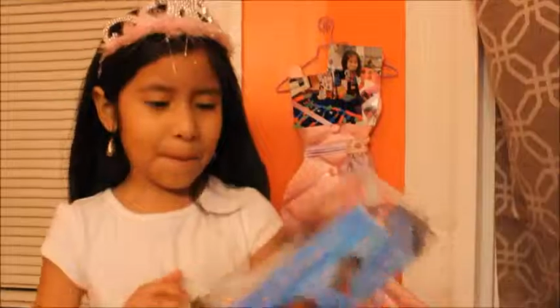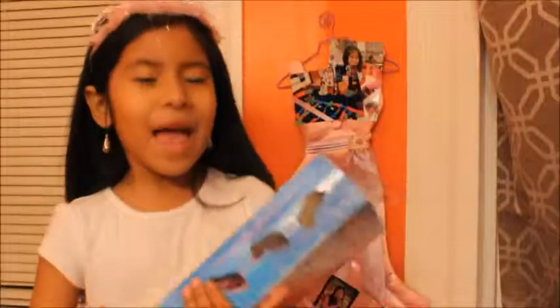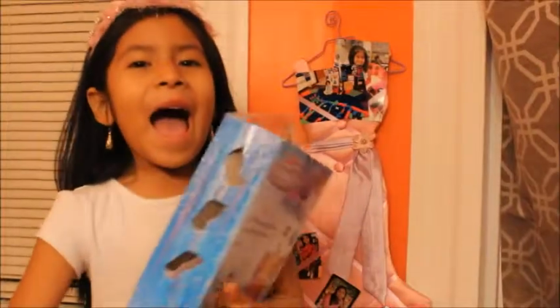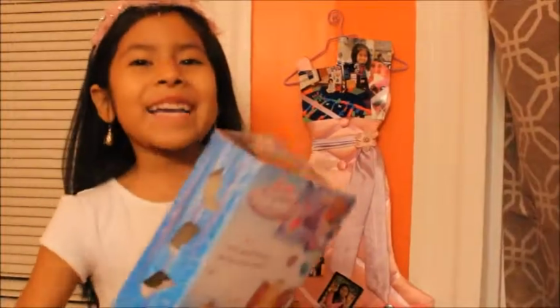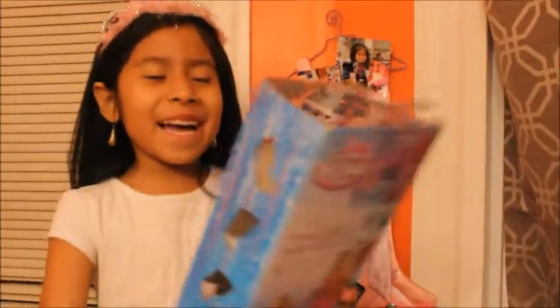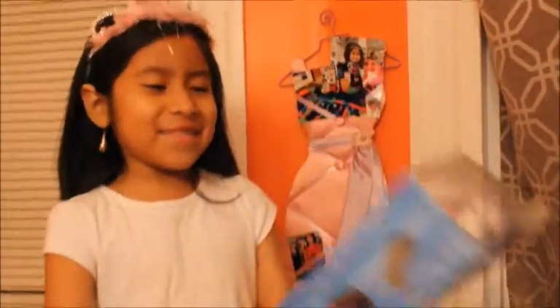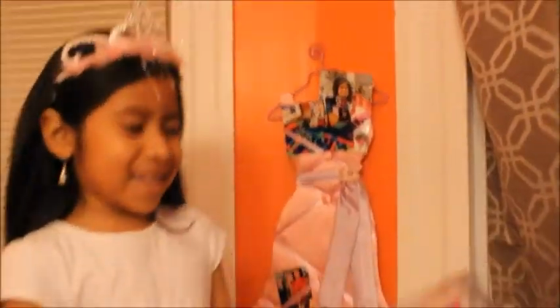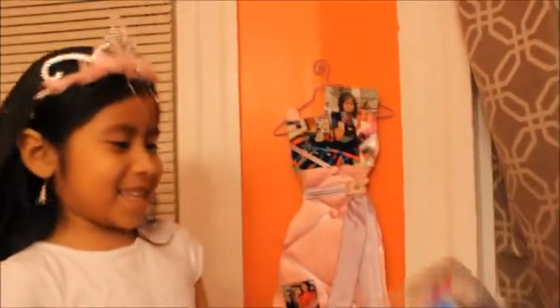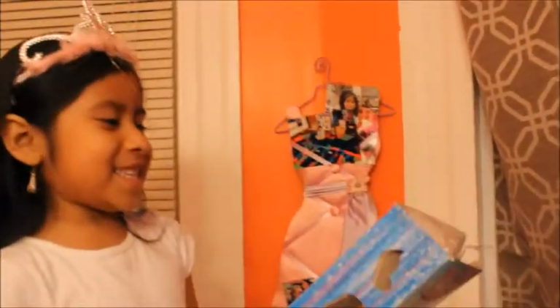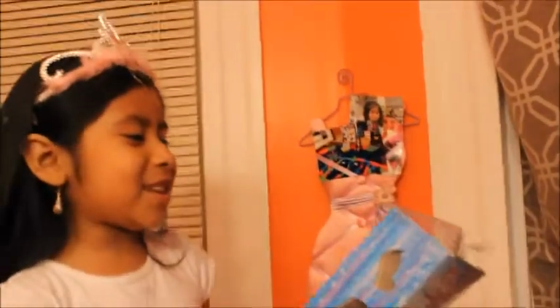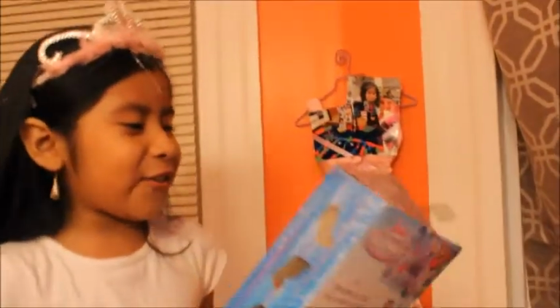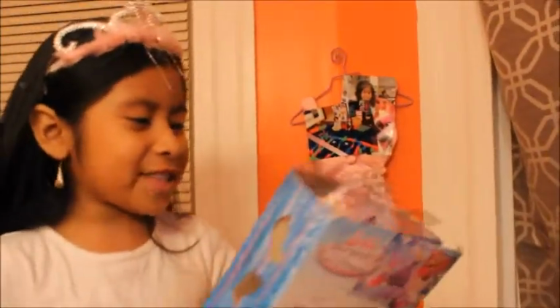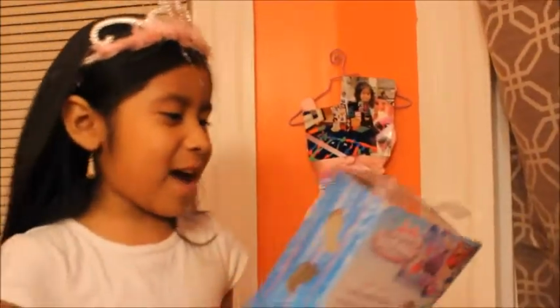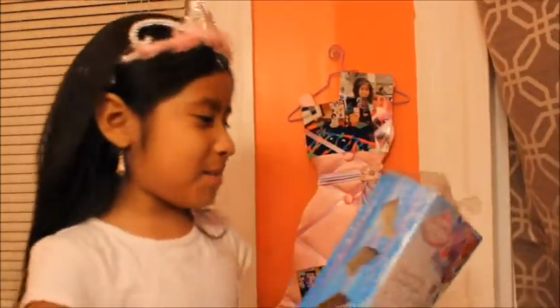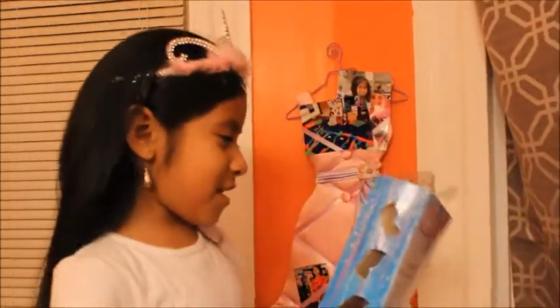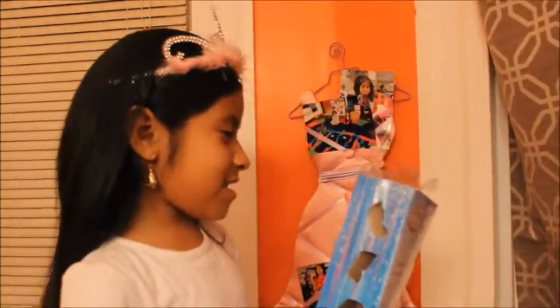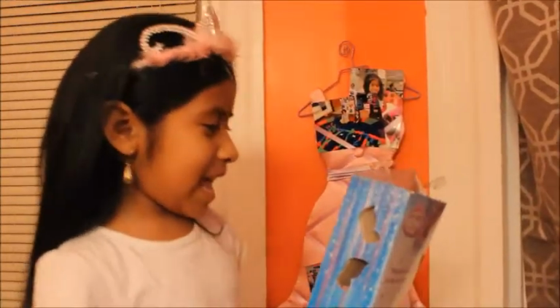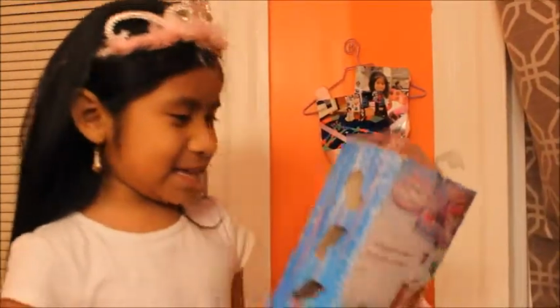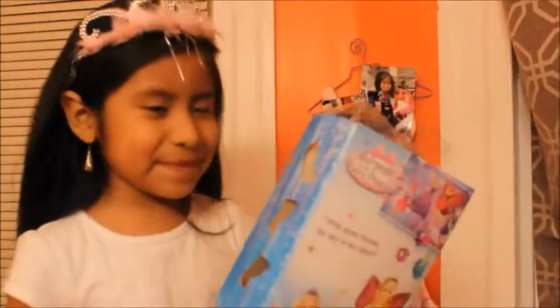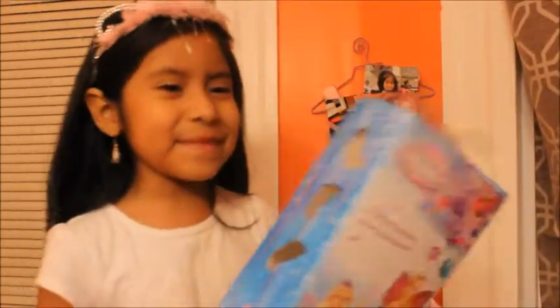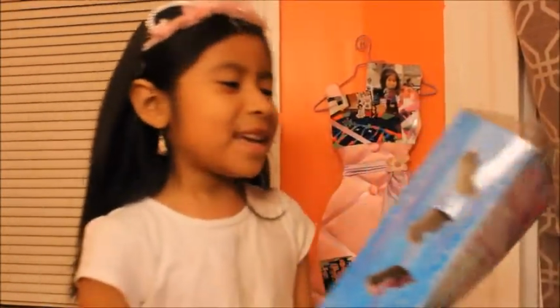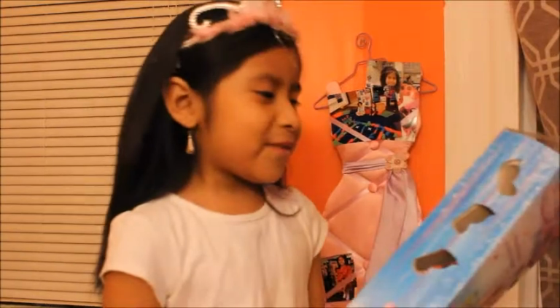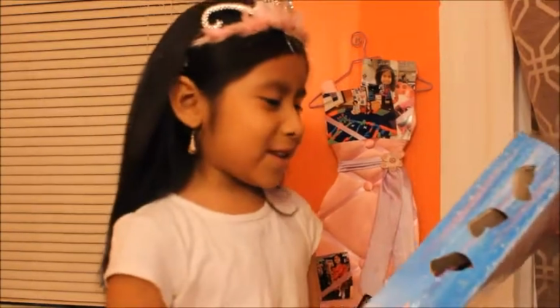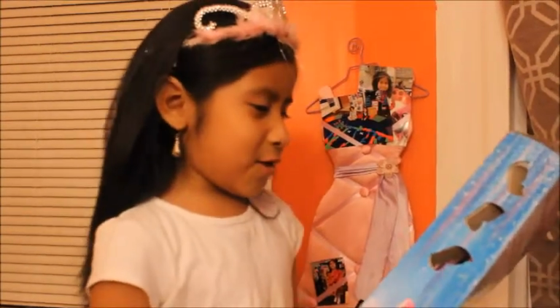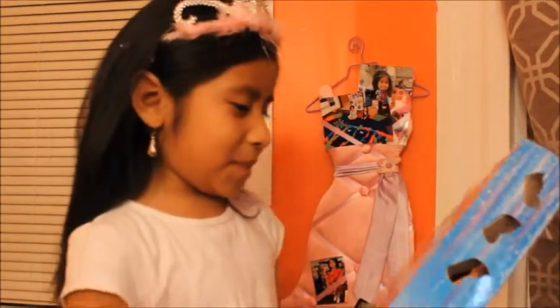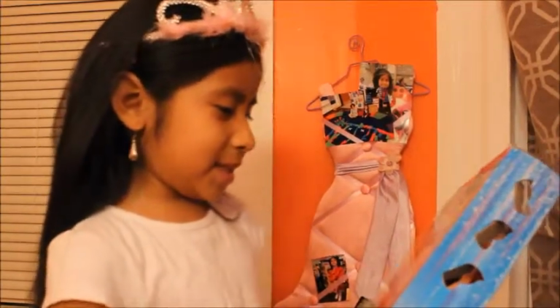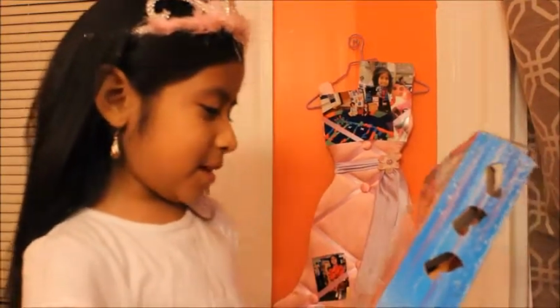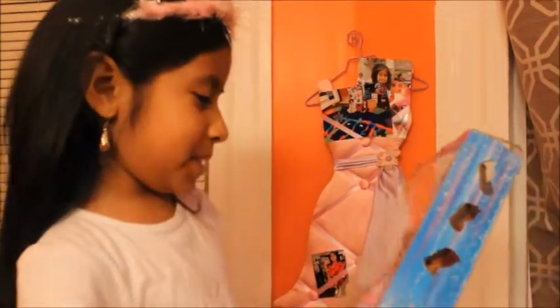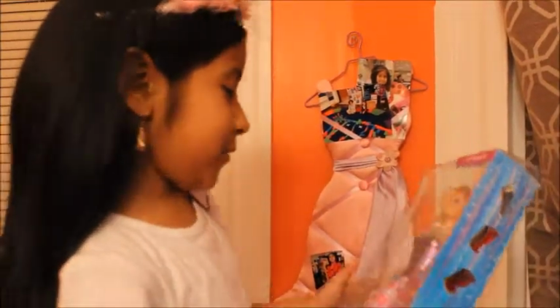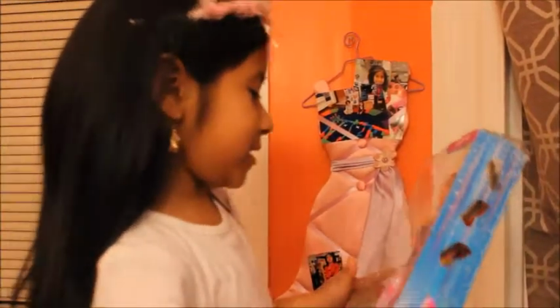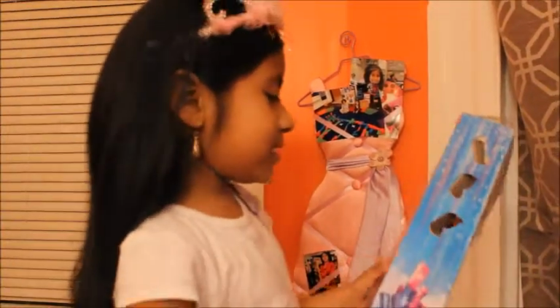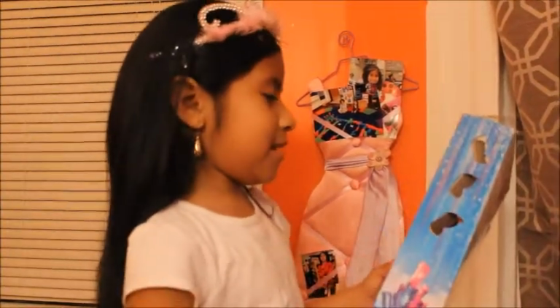Hi guys! This is the toy that I bought. We're gonna open this up and see what's inside.